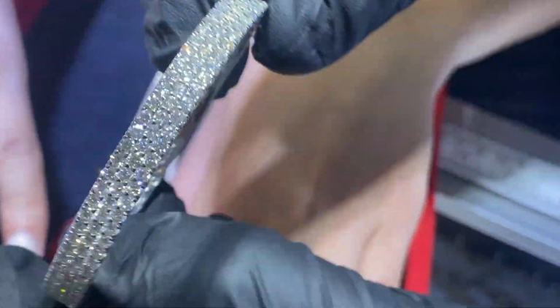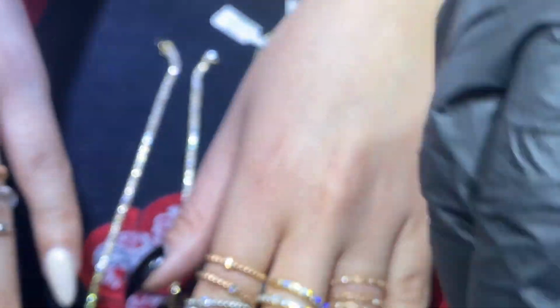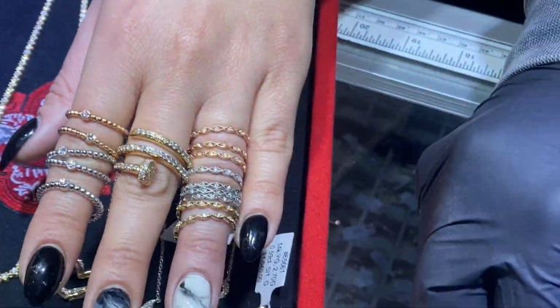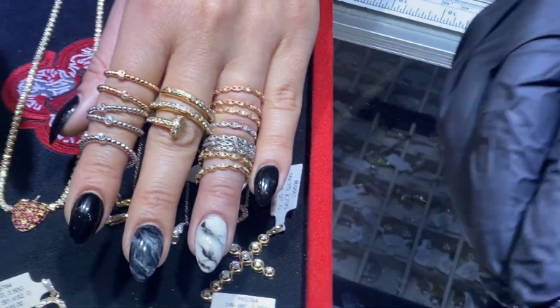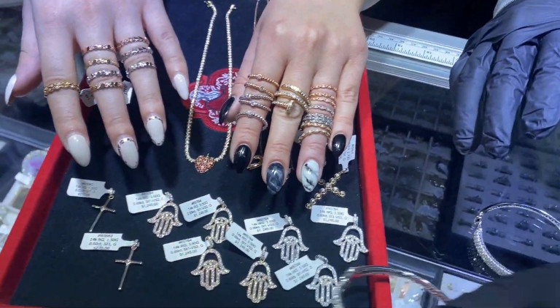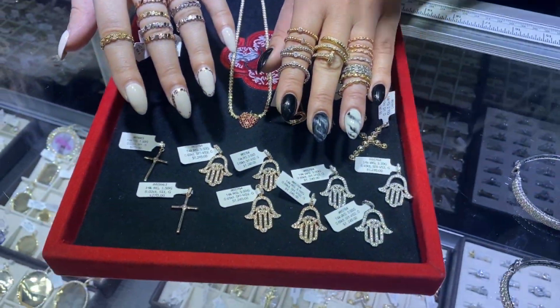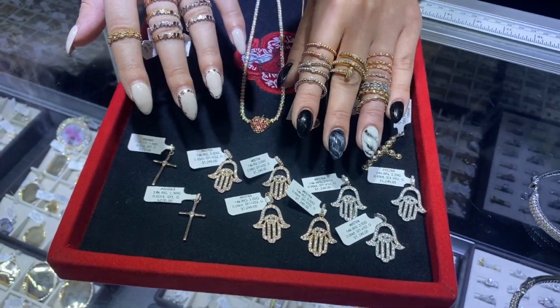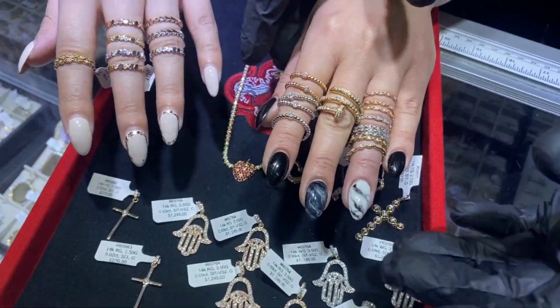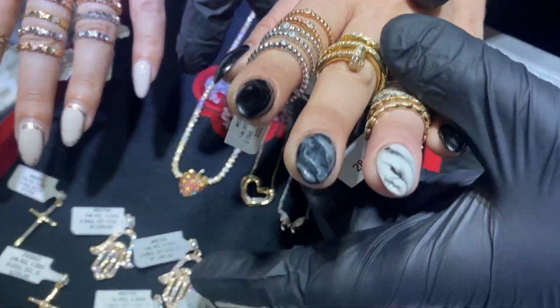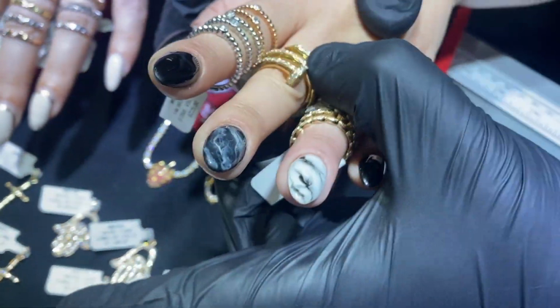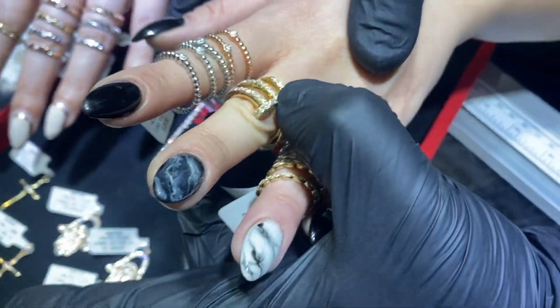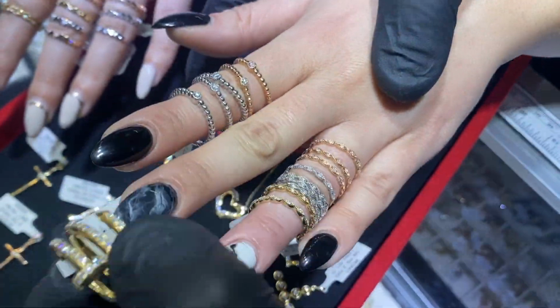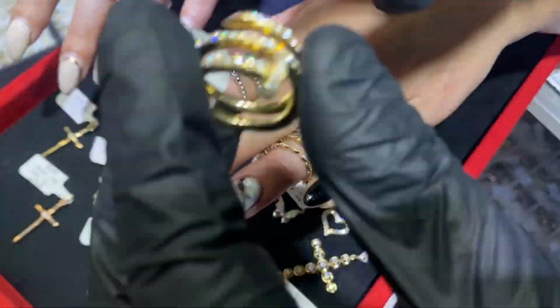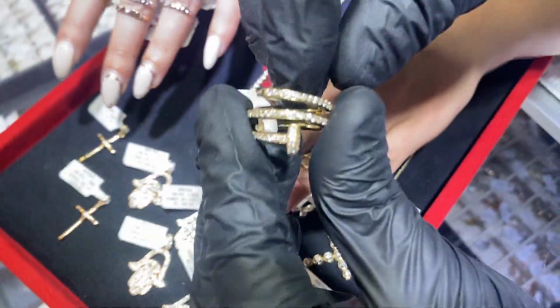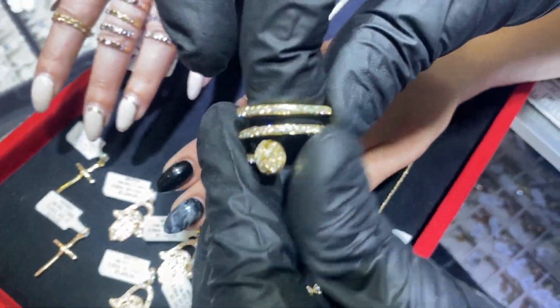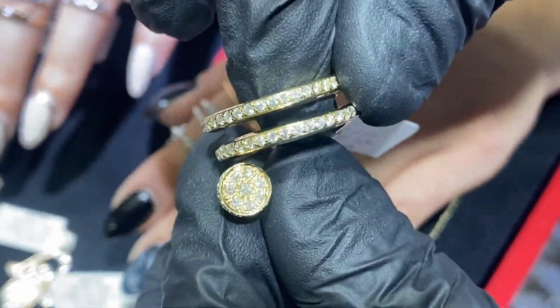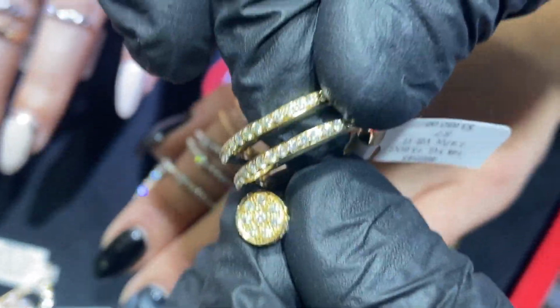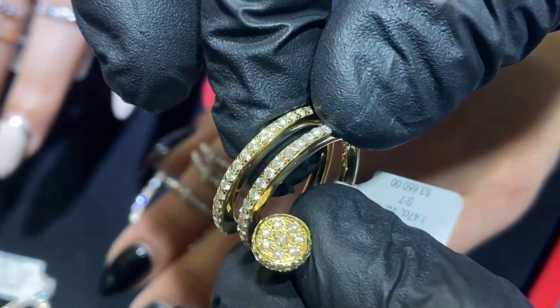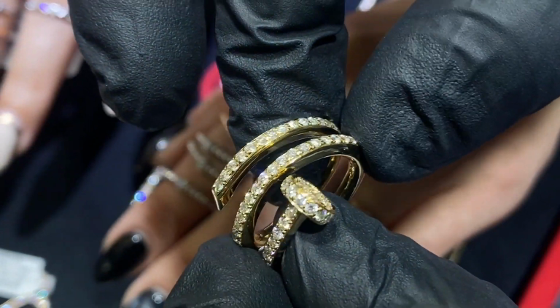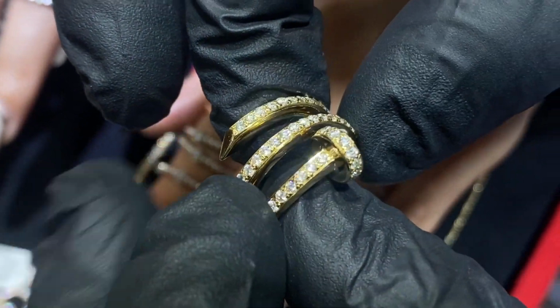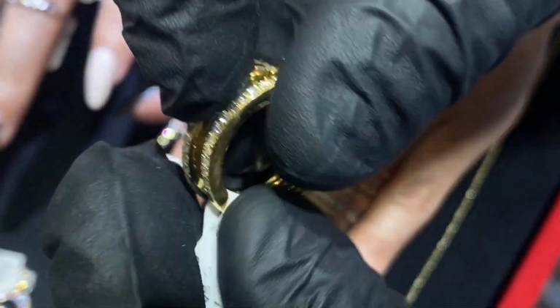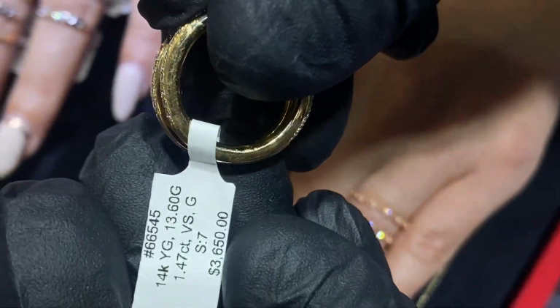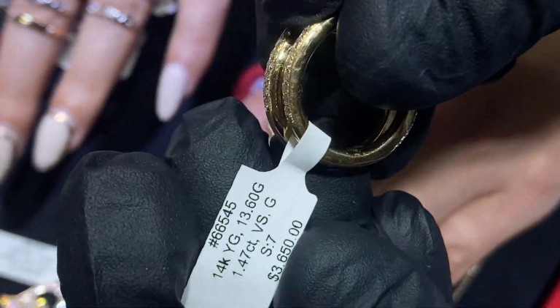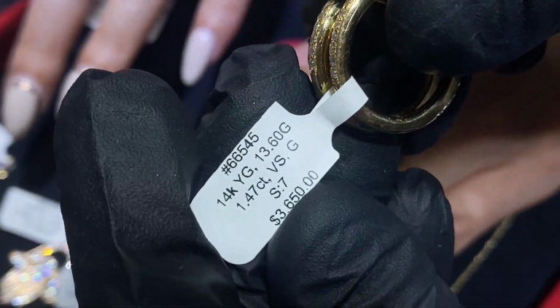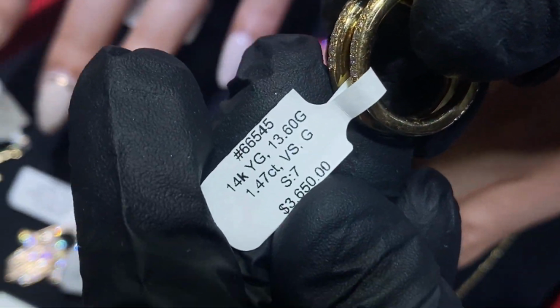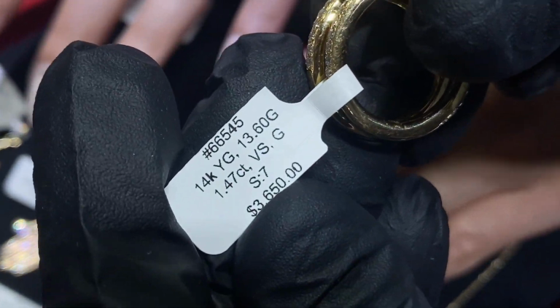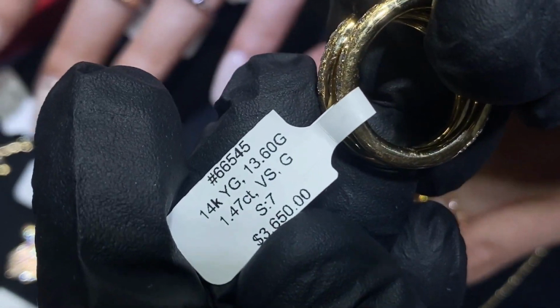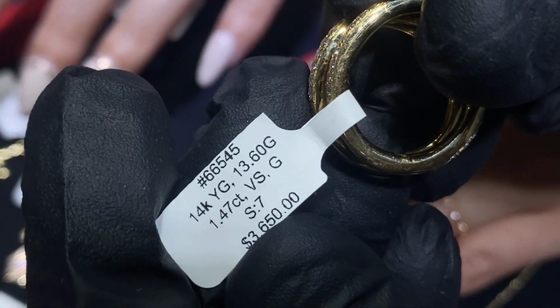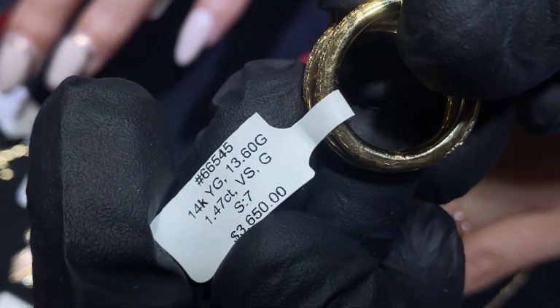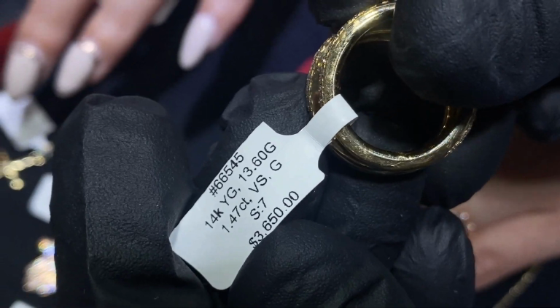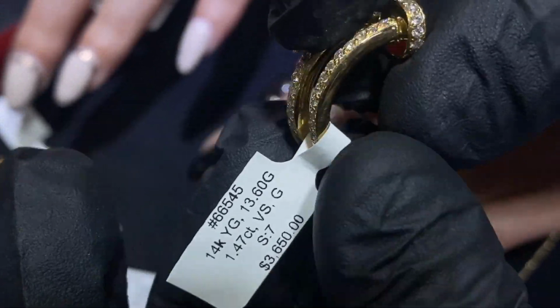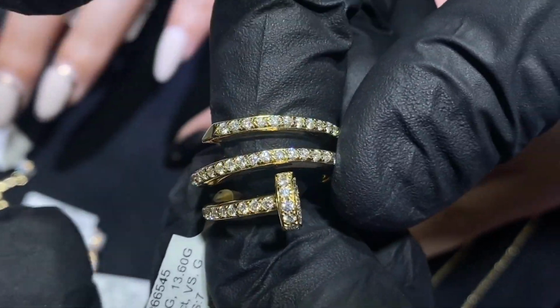VS quality diamonds — you will surely be impressed. Here are some of our beautiful rings. First and foremost, we have this nail ring, item number 66545, available in white, yellow, and rose gold.